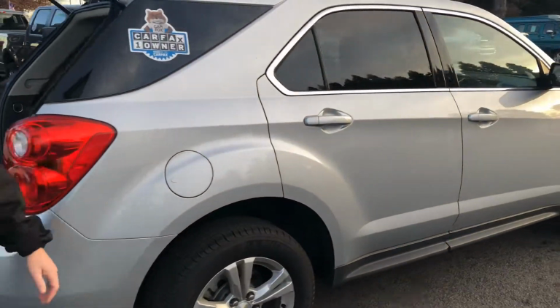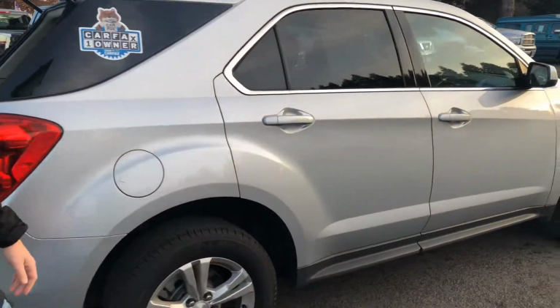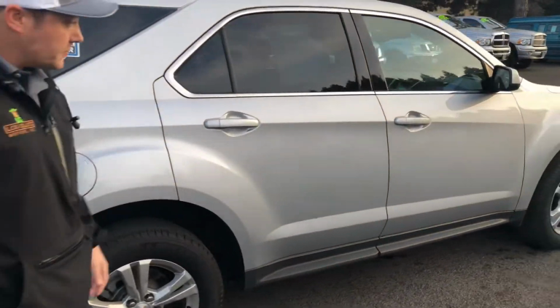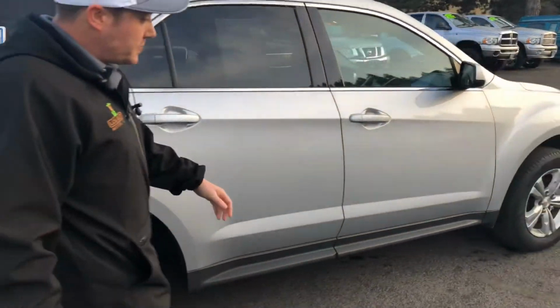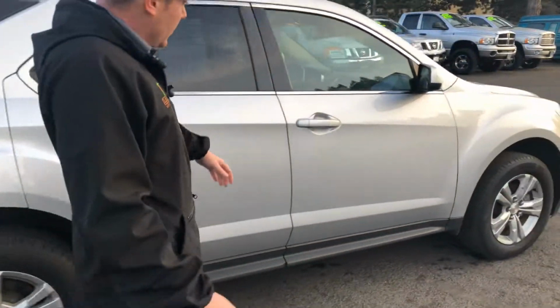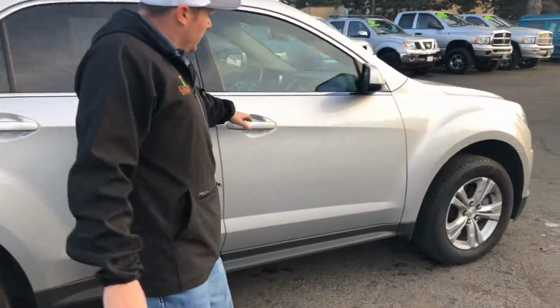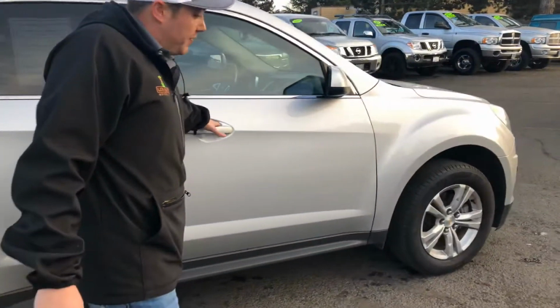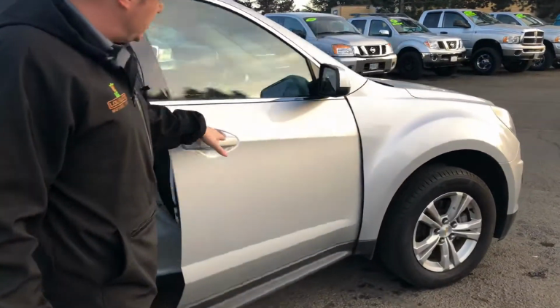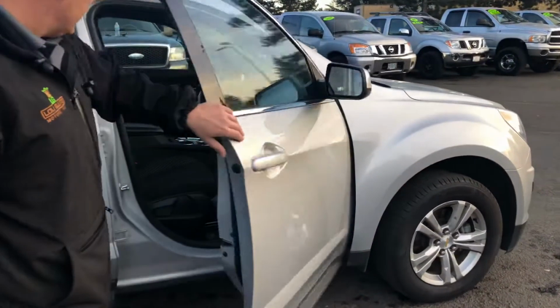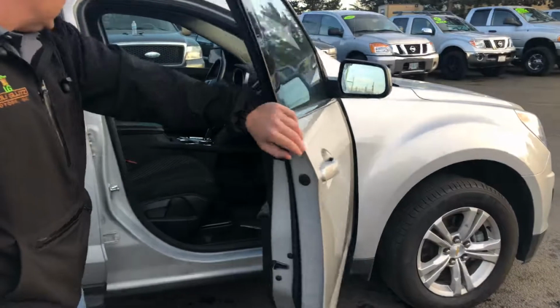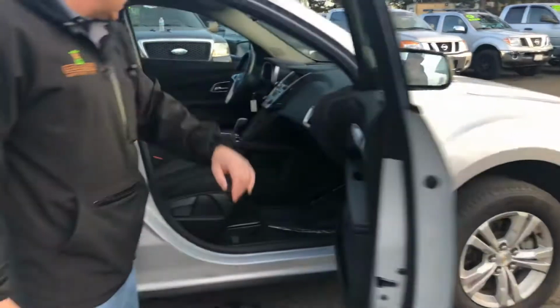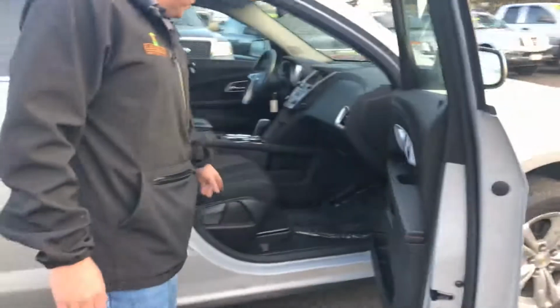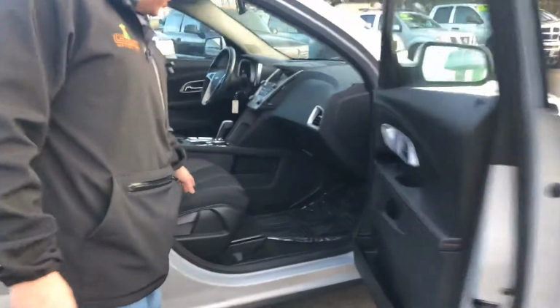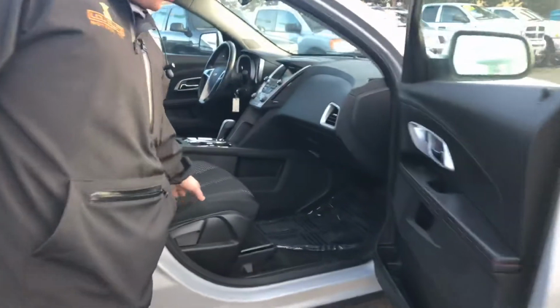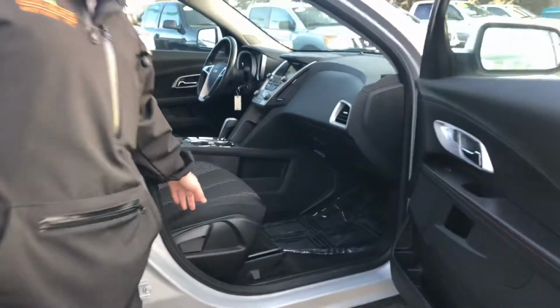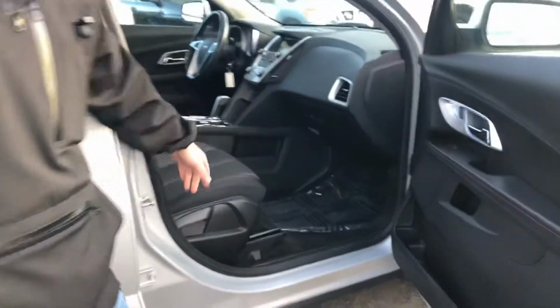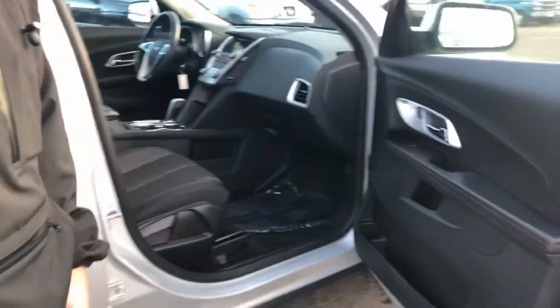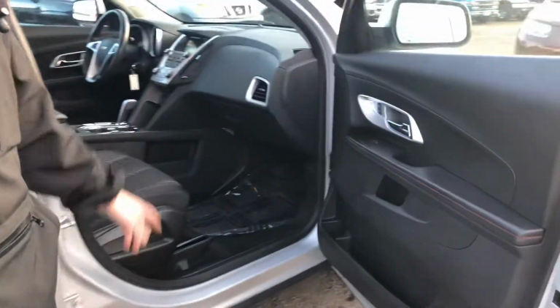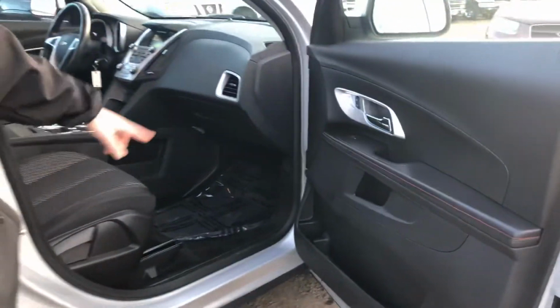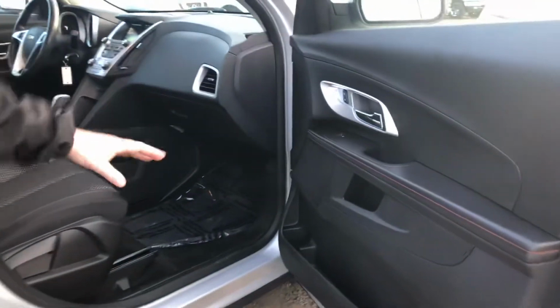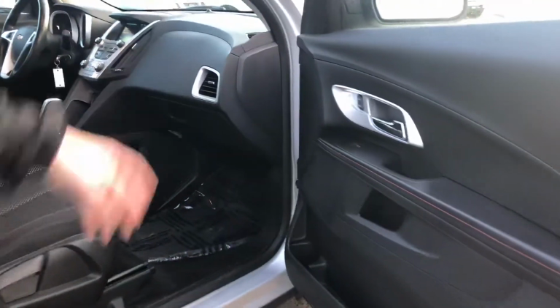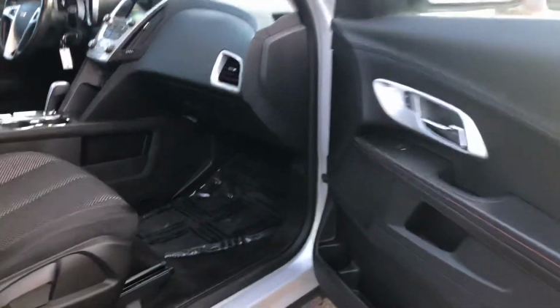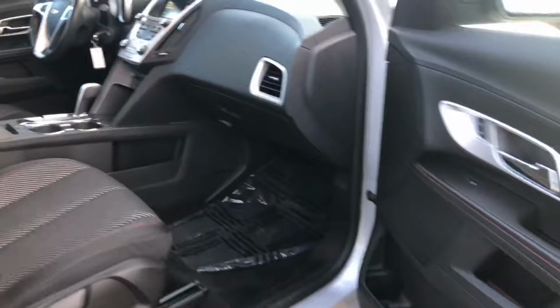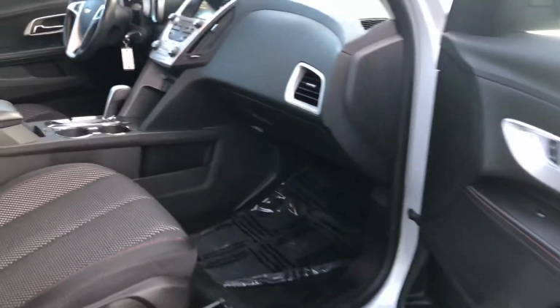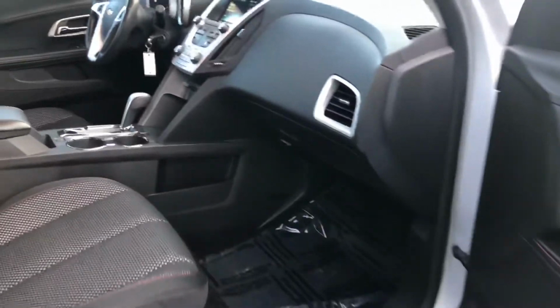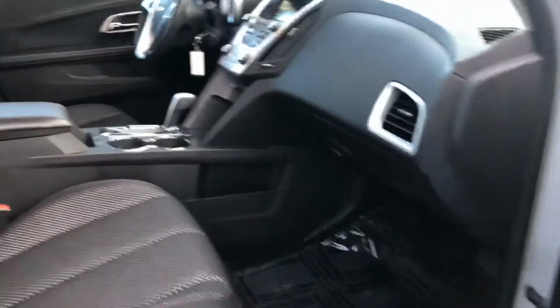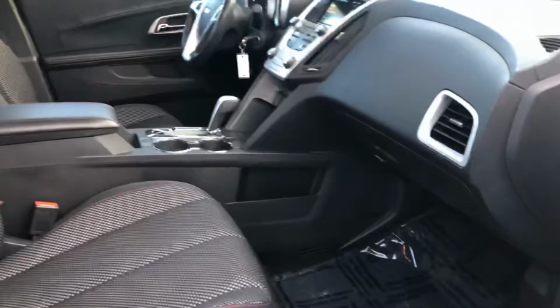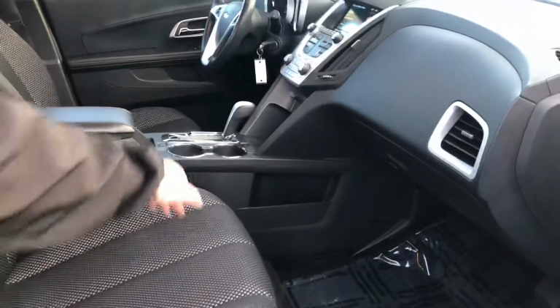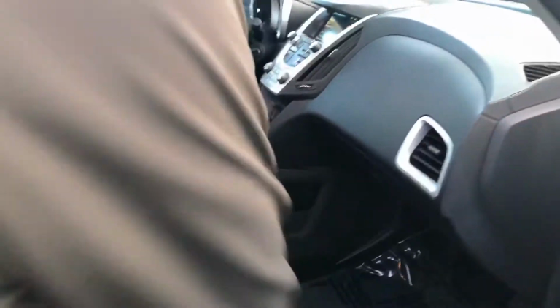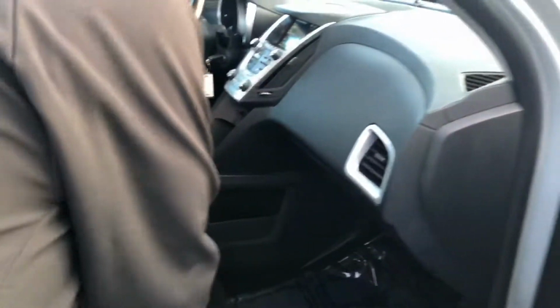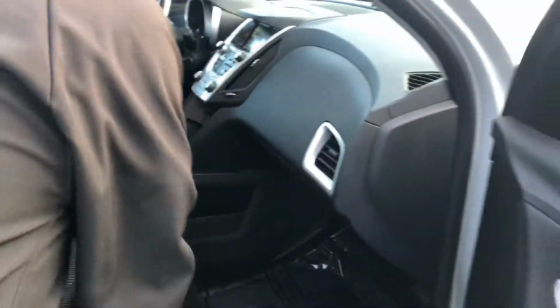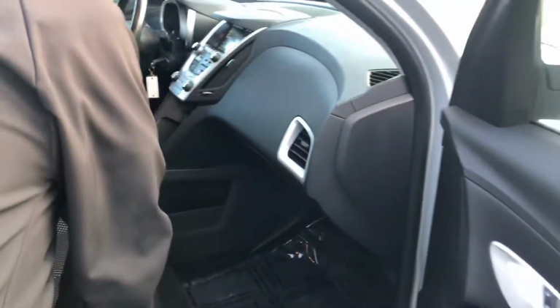You have really nice perforated cloth interior in here. It's got the nice red stitching — kind of makes it pop a little bit. The console in this thing, I'm going to open this up.